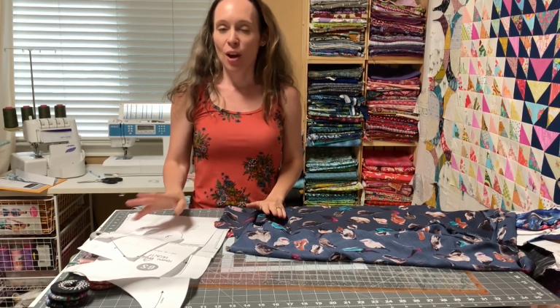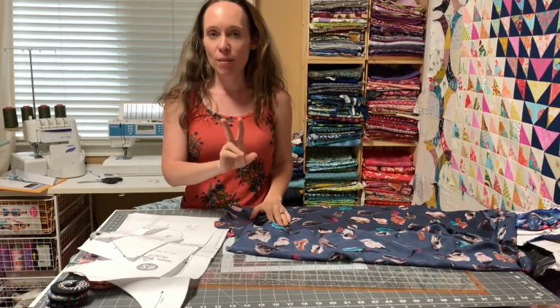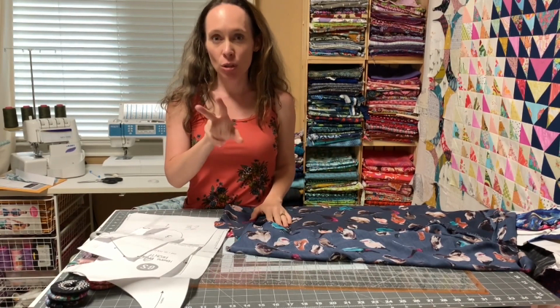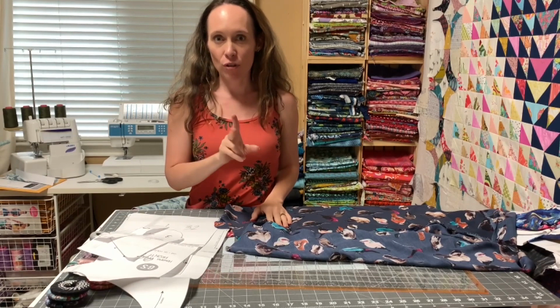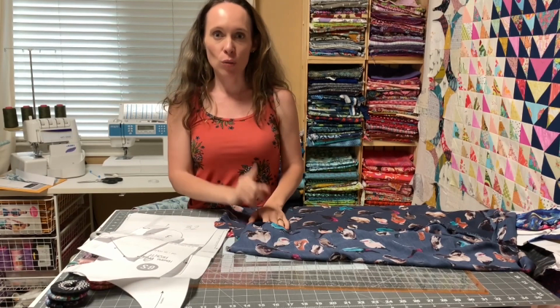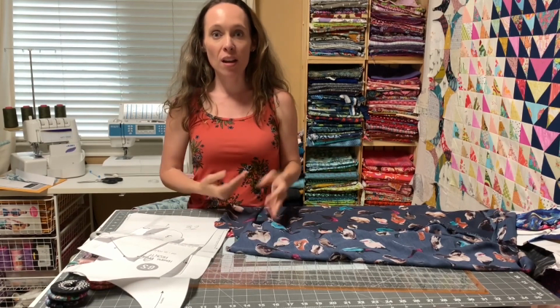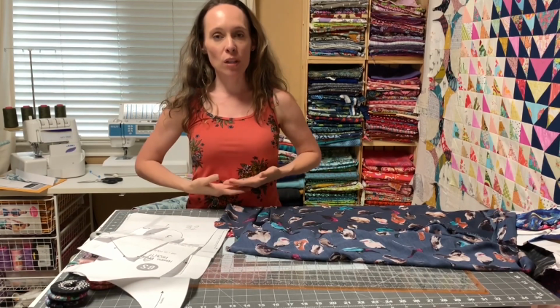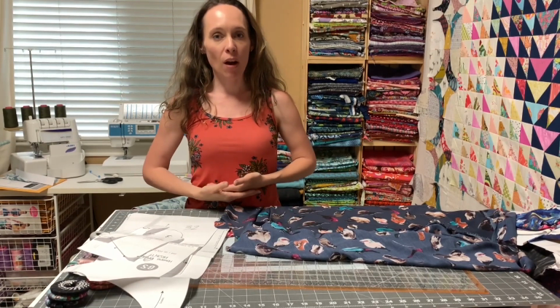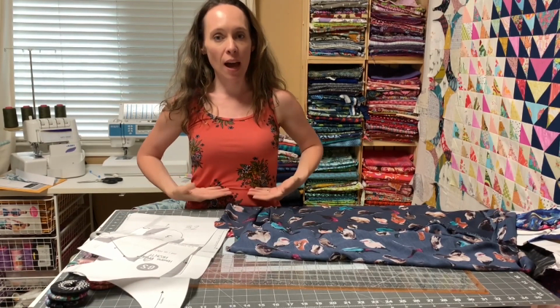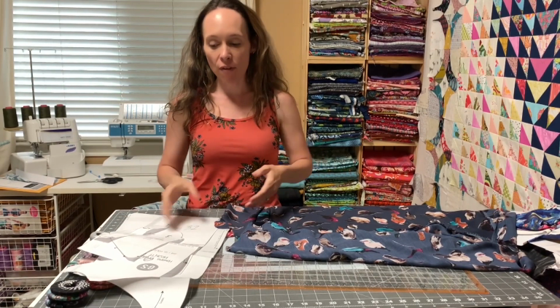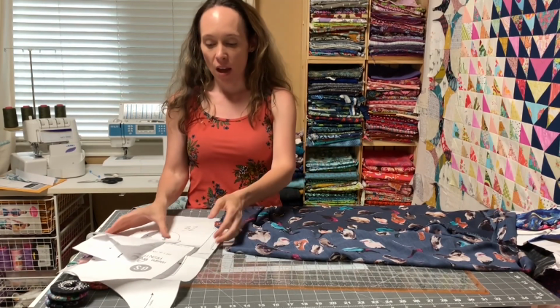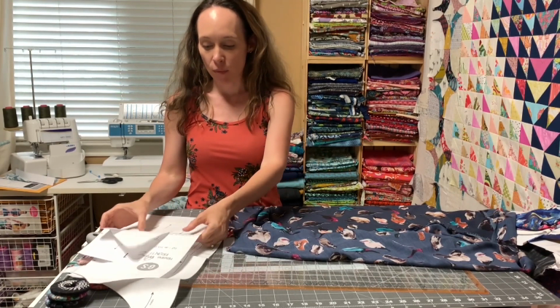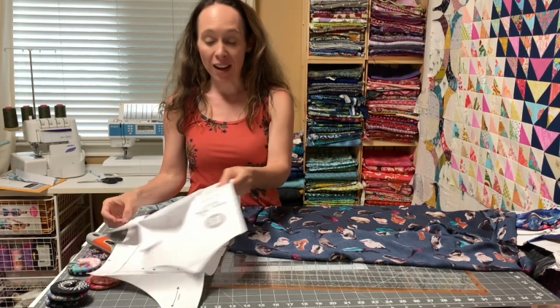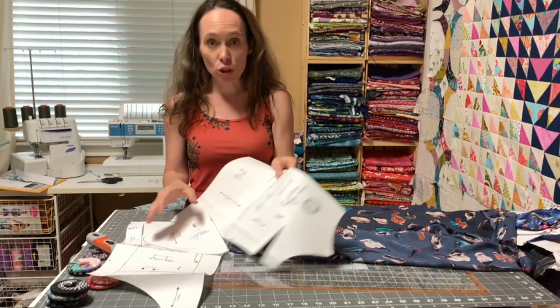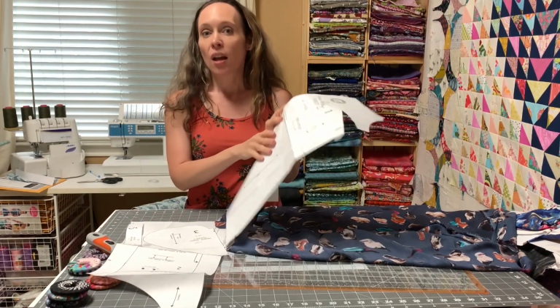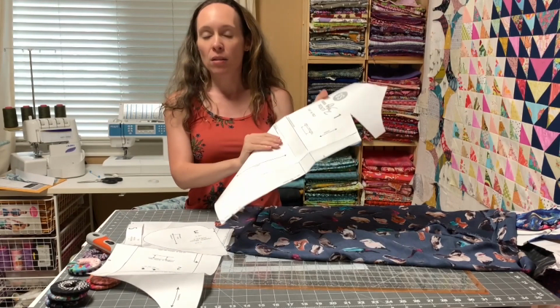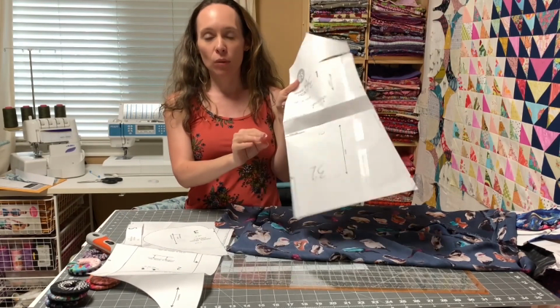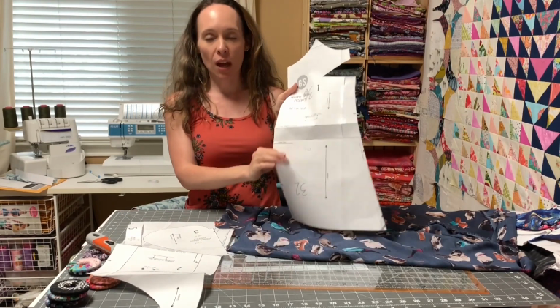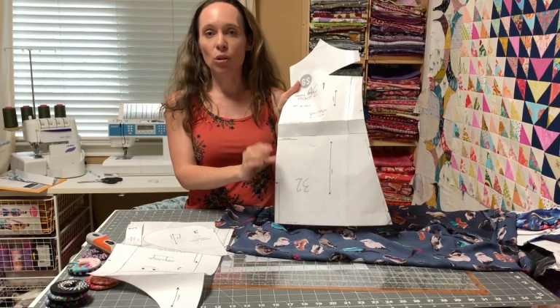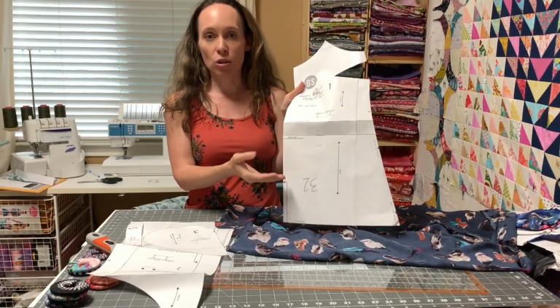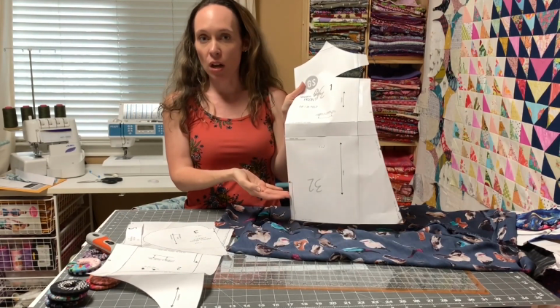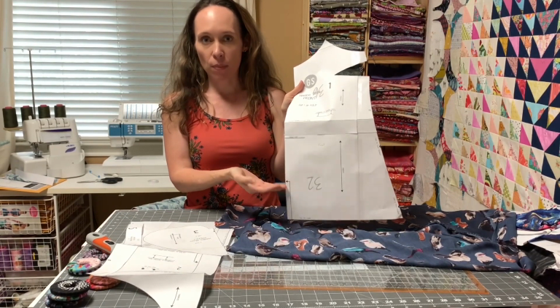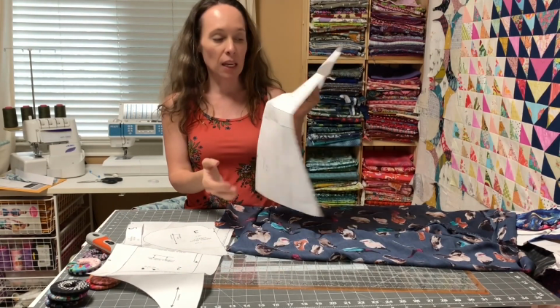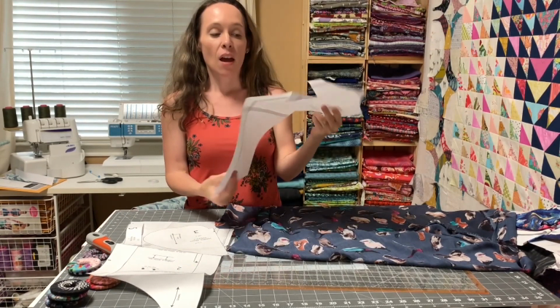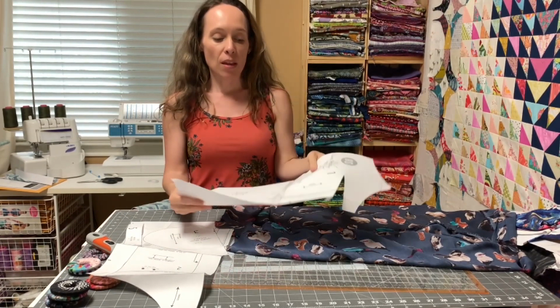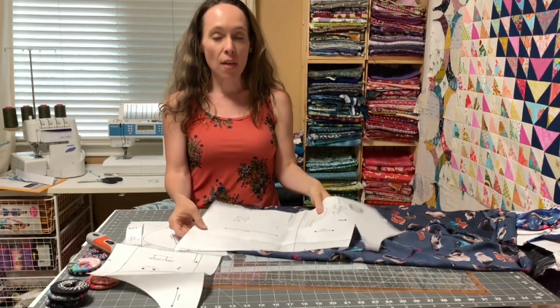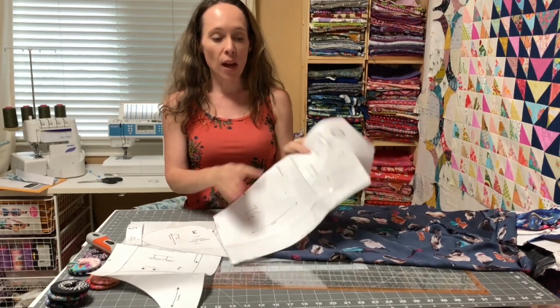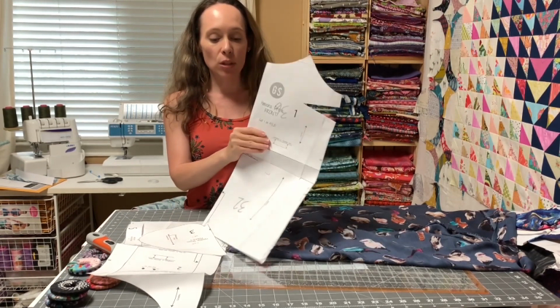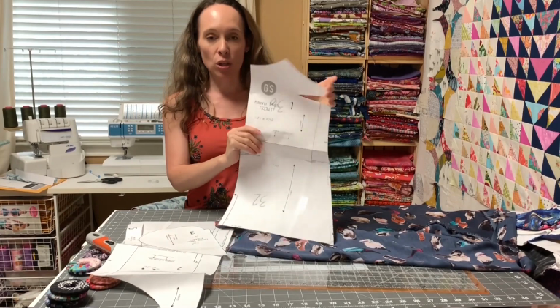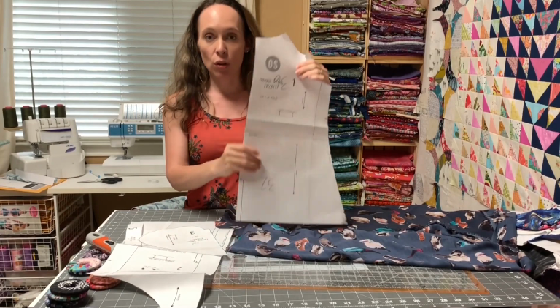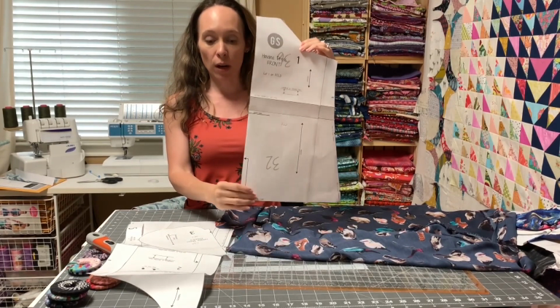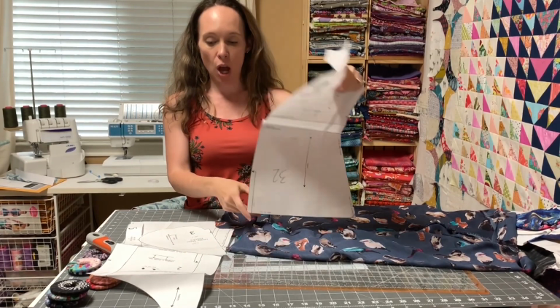I'm going to be sewing two different versions. One is going to be where I cut it off for a gathered skirt — but when I do the gathered skirt, I'll just do it in the top length. And then the other one I'll be doing just the regular top.